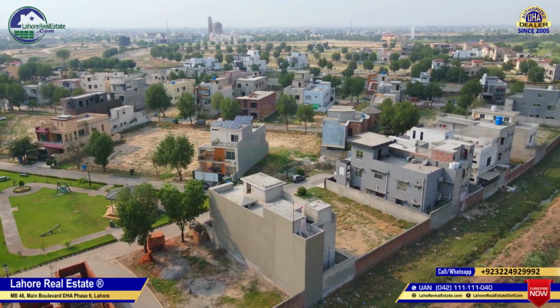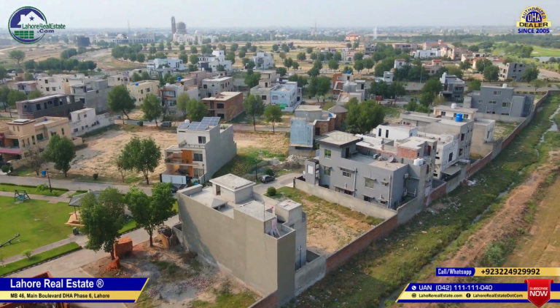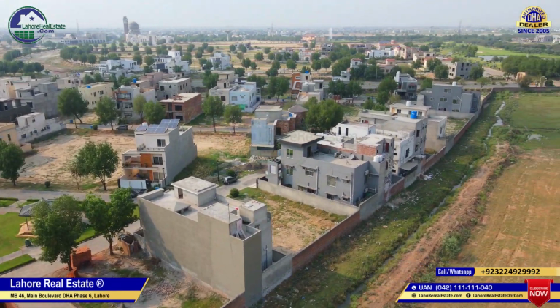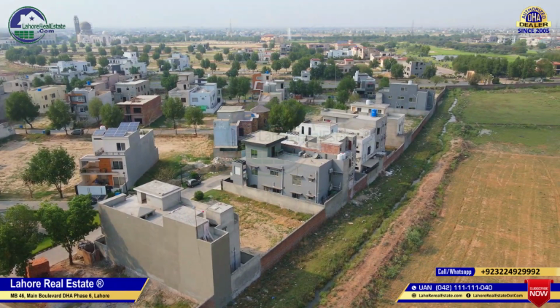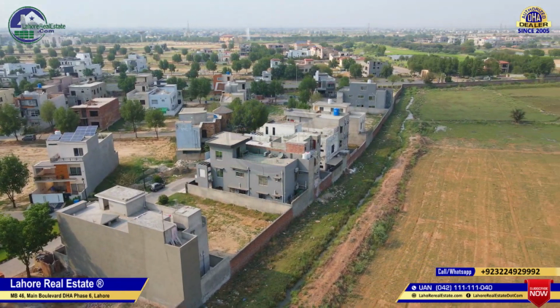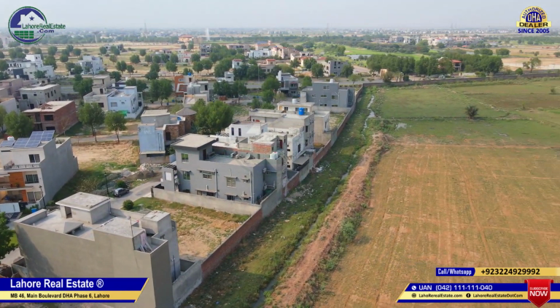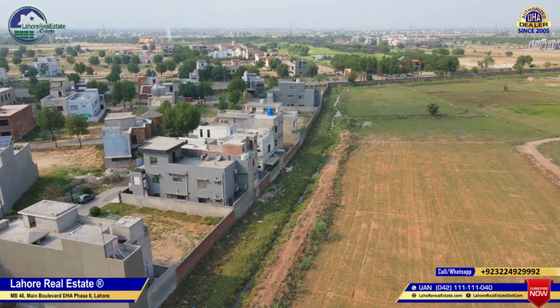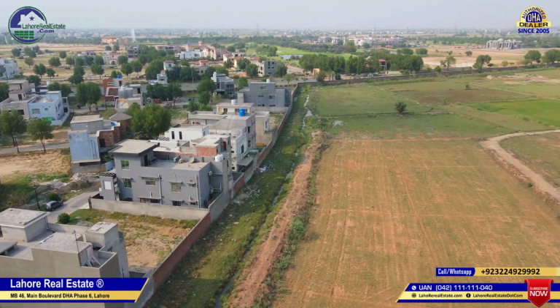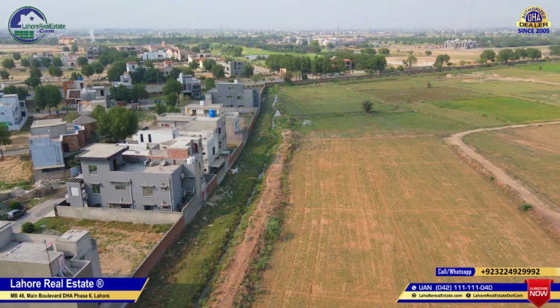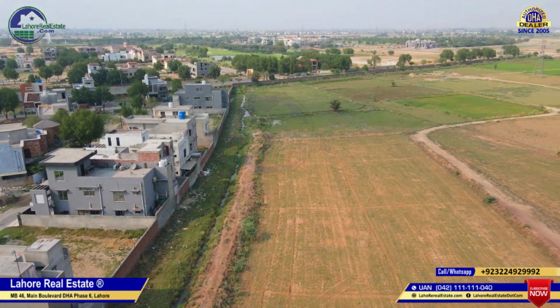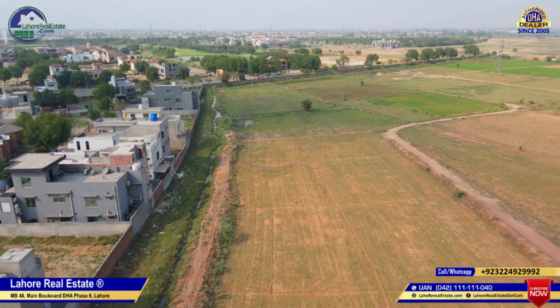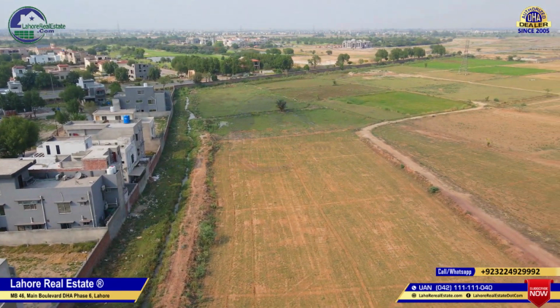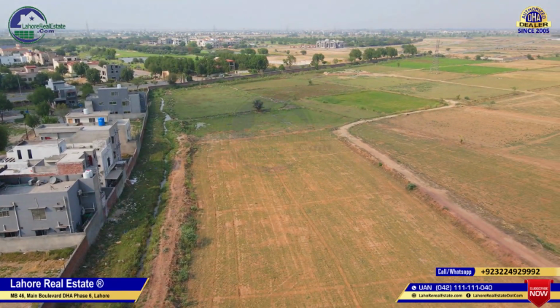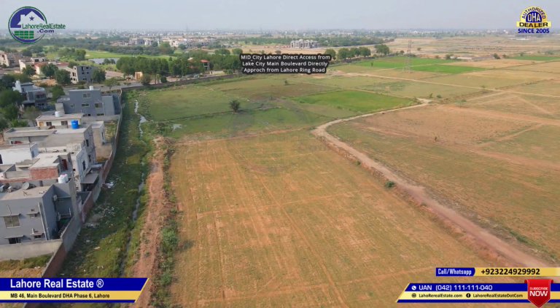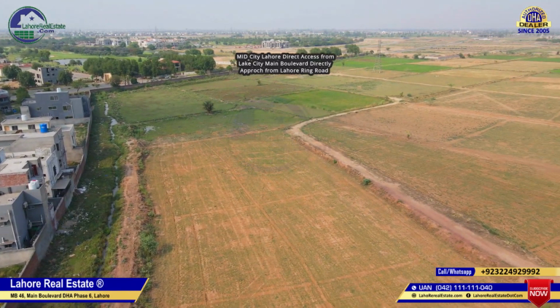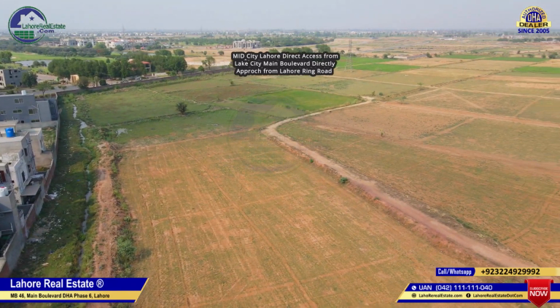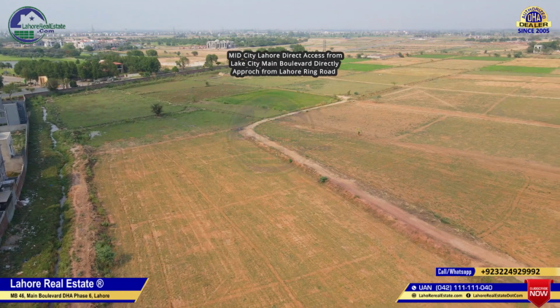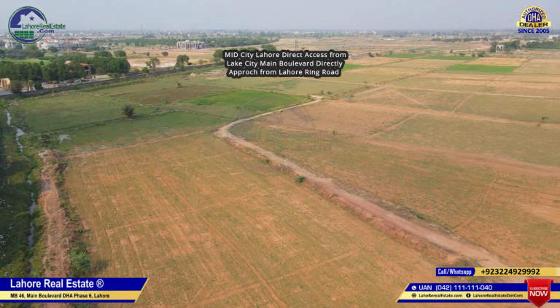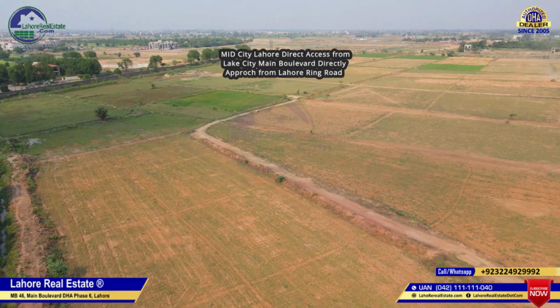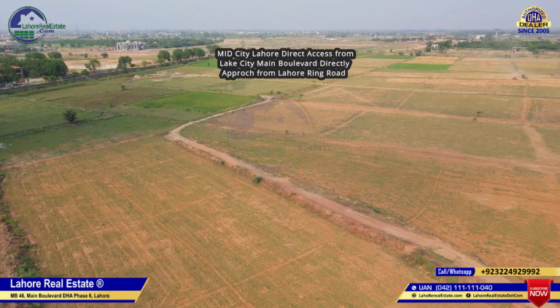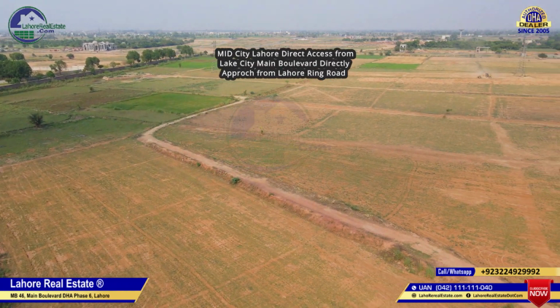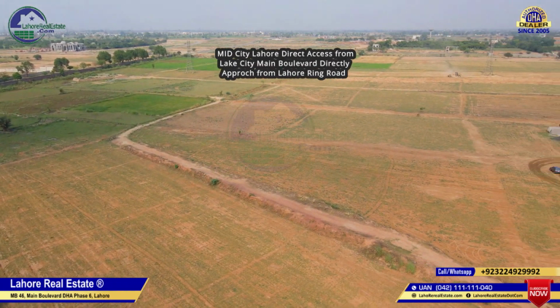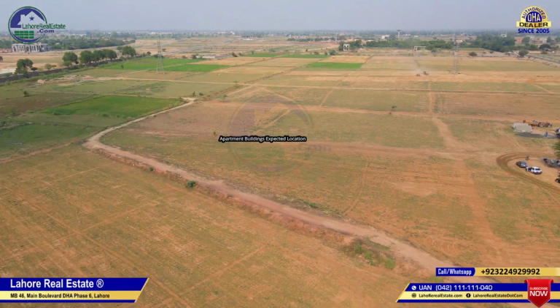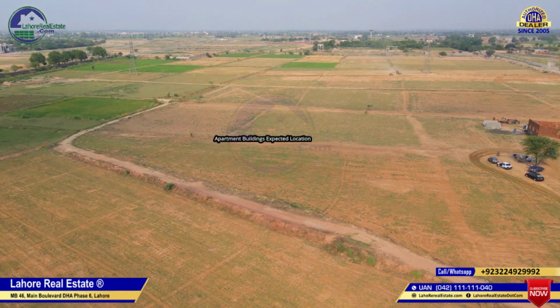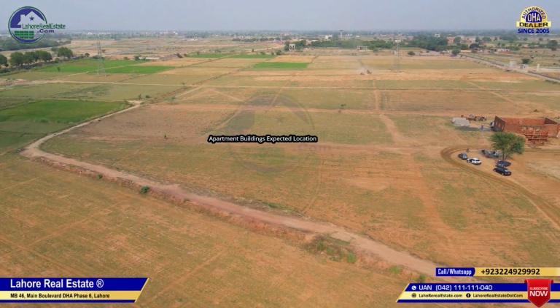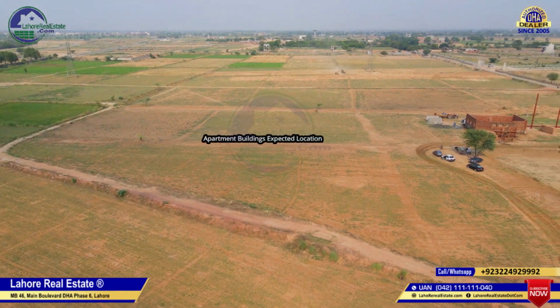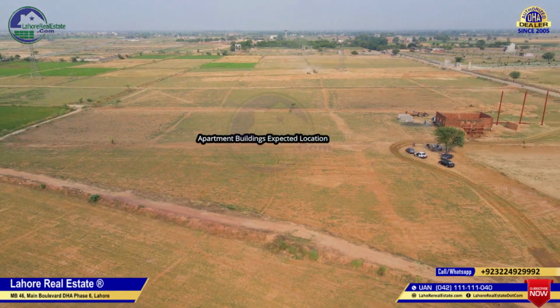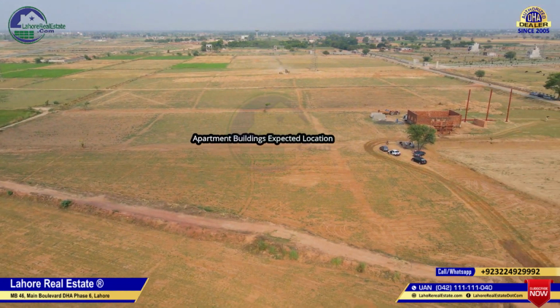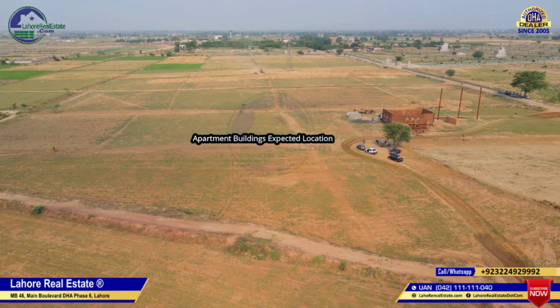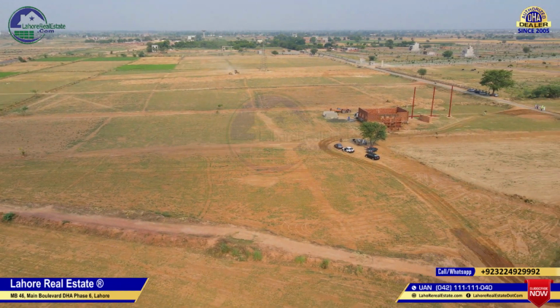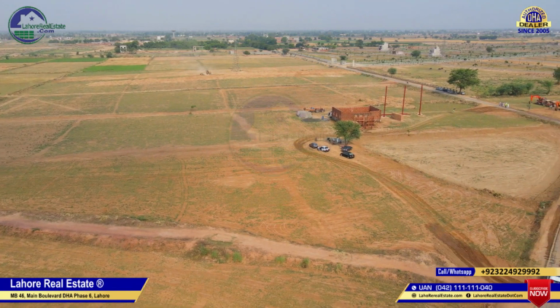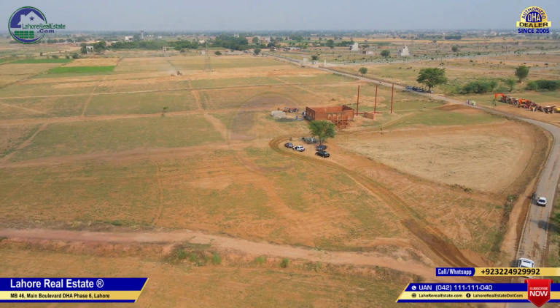Today, we are going to show you the Mid-City Lahore on-ground cover view. We will tell you what development has been done. On-ground machinery has been added to the site. You will find apartments in the future.